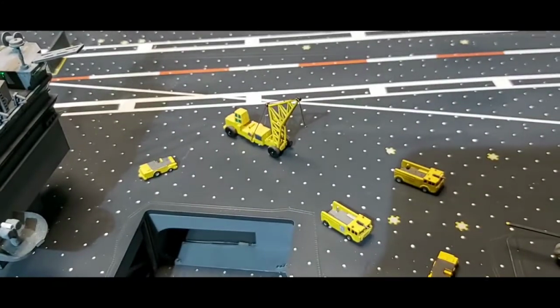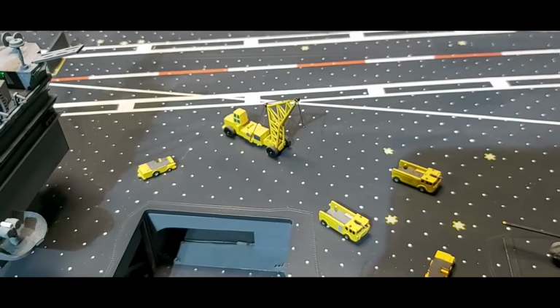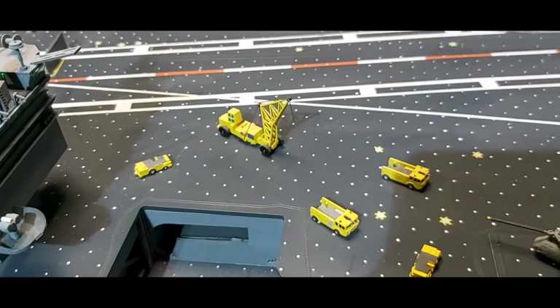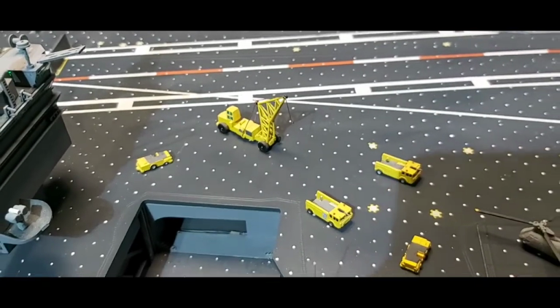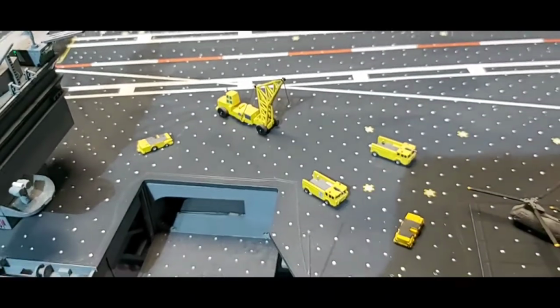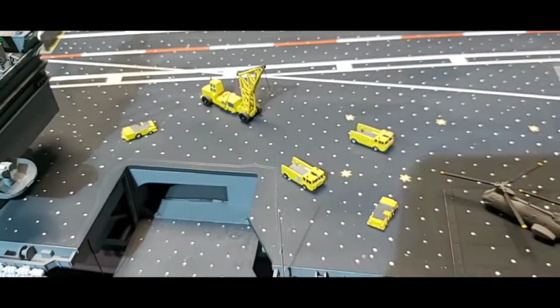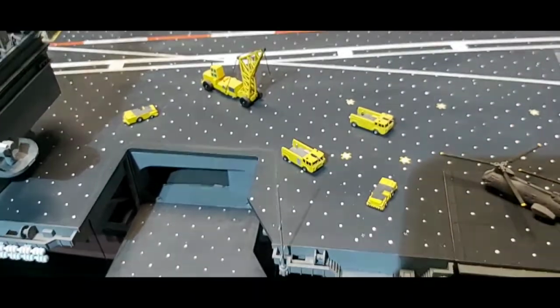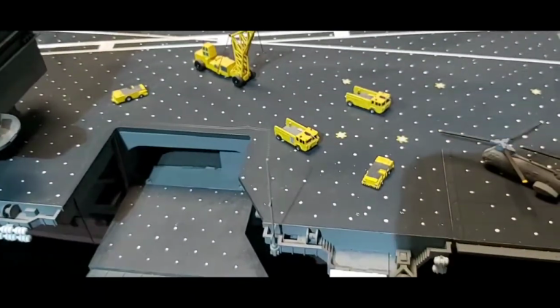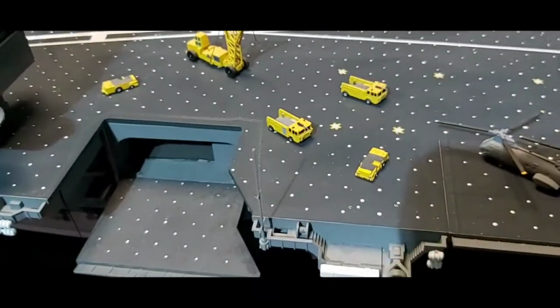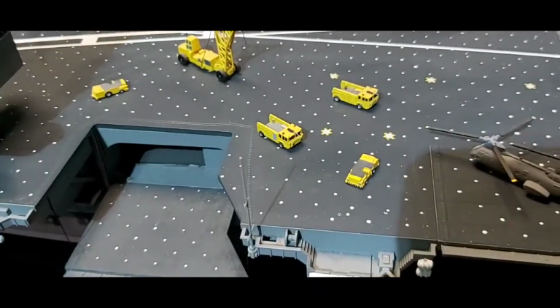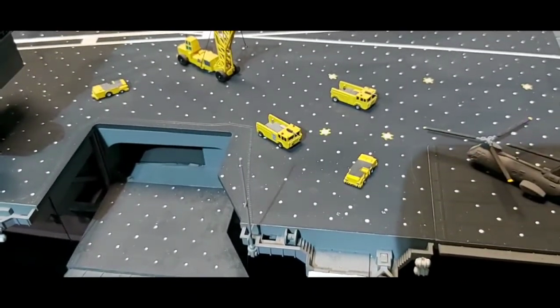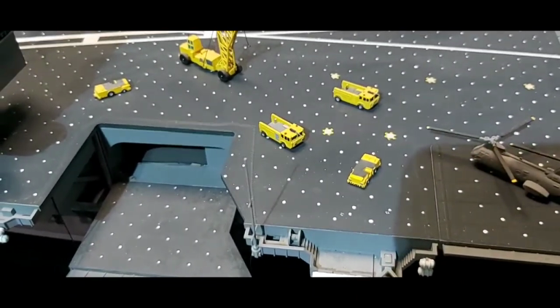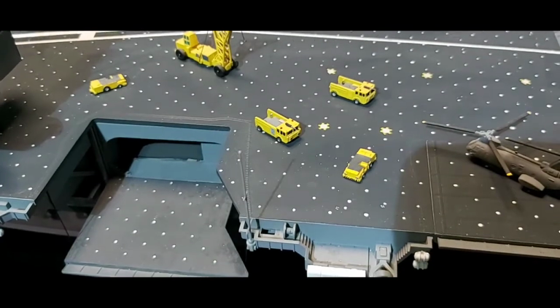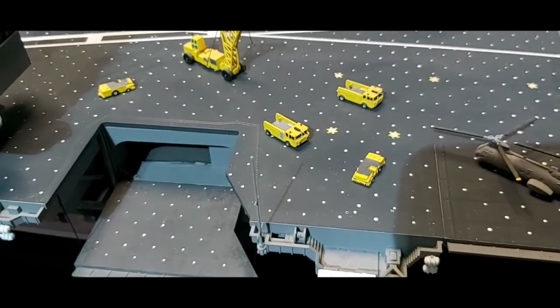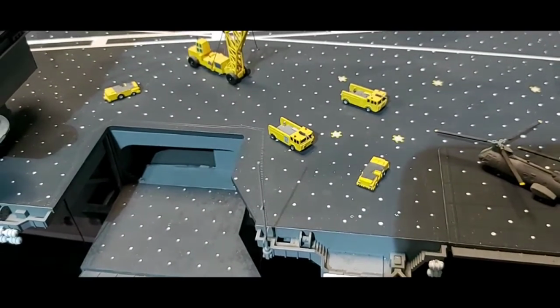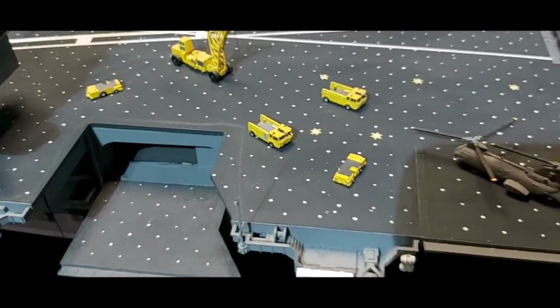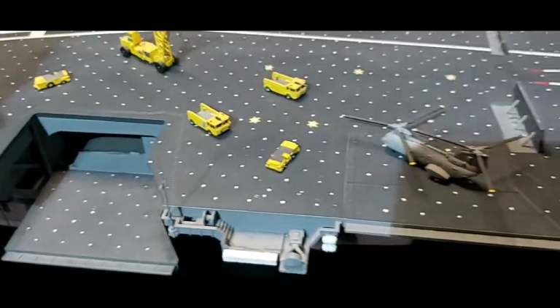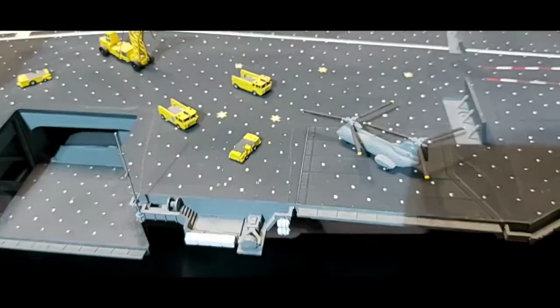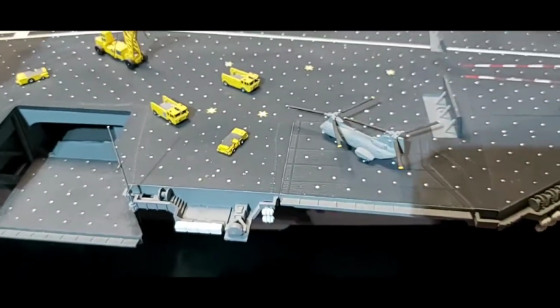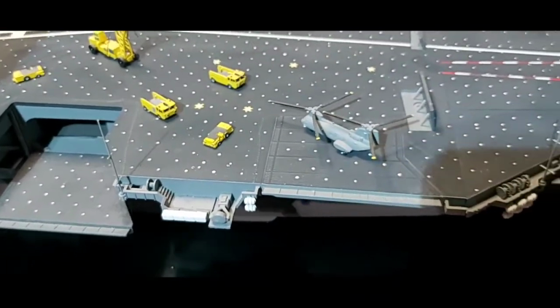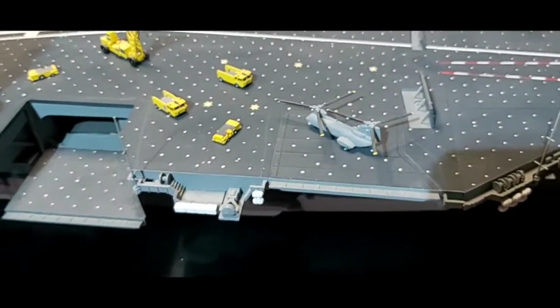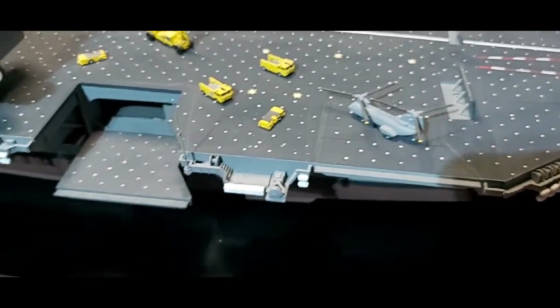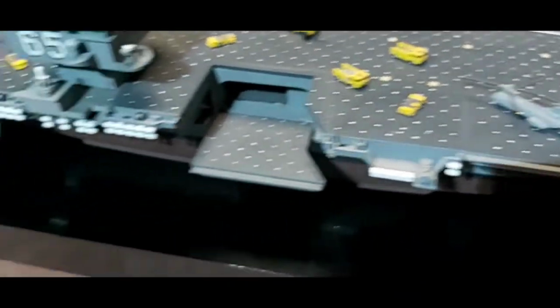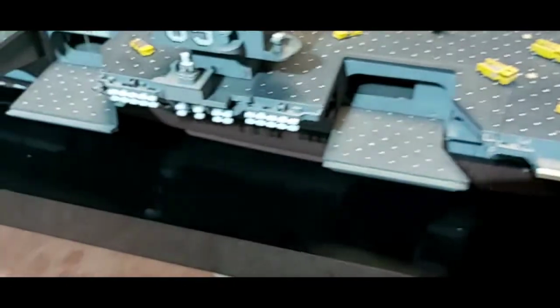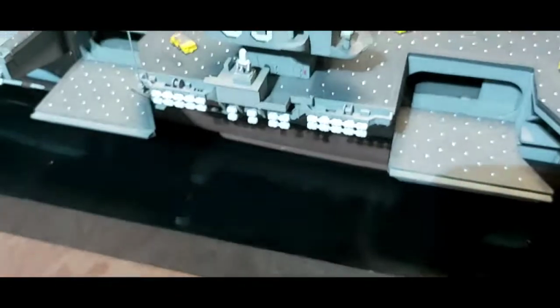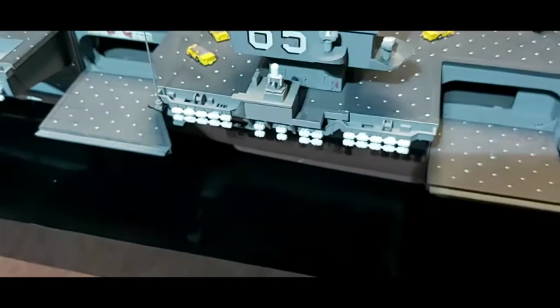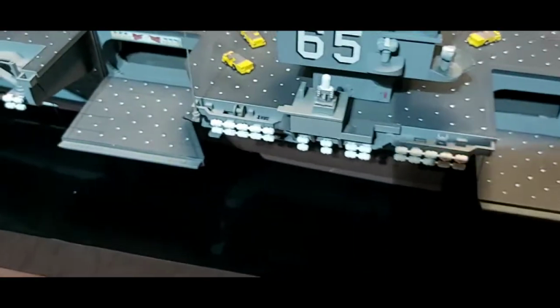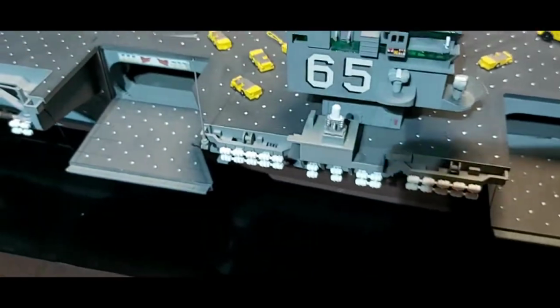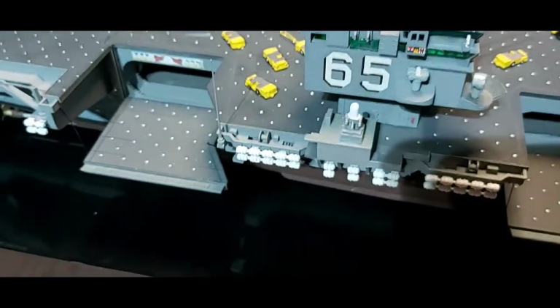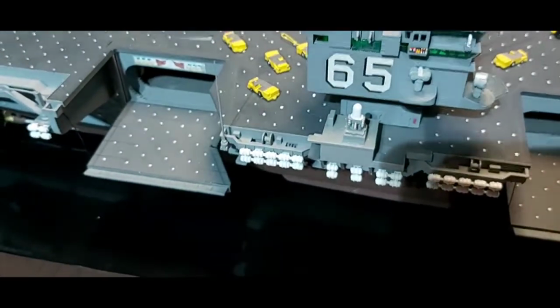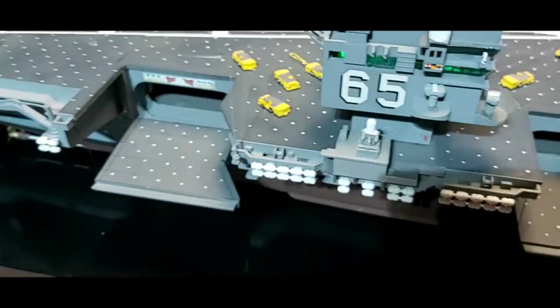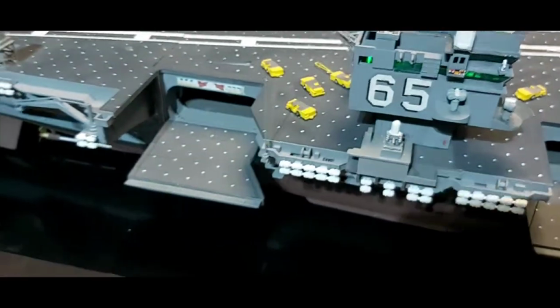Same for the fire truck - just added a wee bit of hose detail to it. One of the Chinooks wasn't off this kit, it's off another kit - actually off the Intrepid, I think.